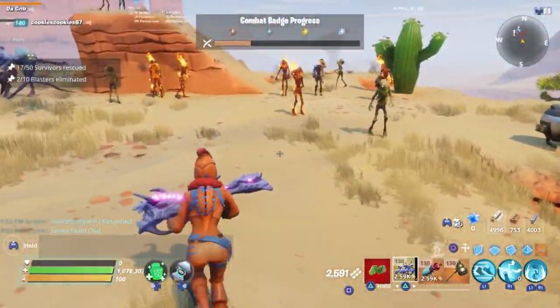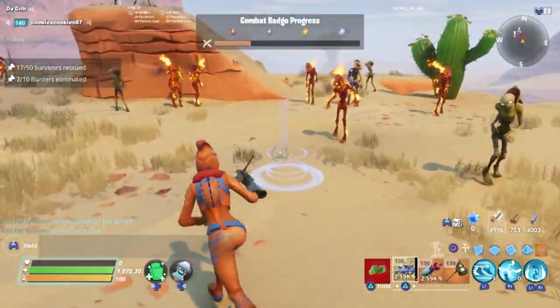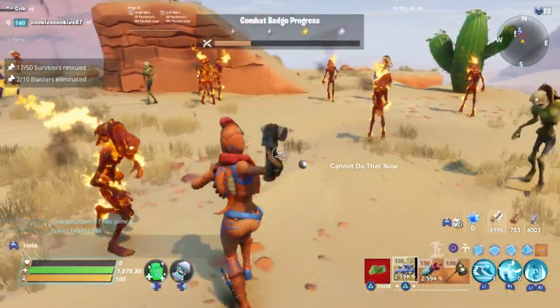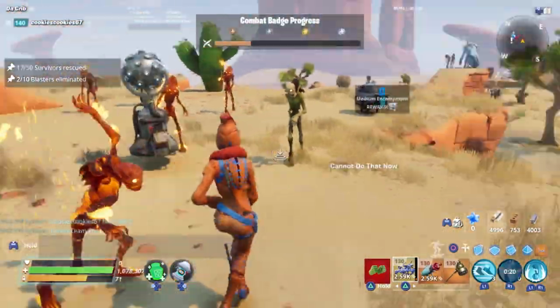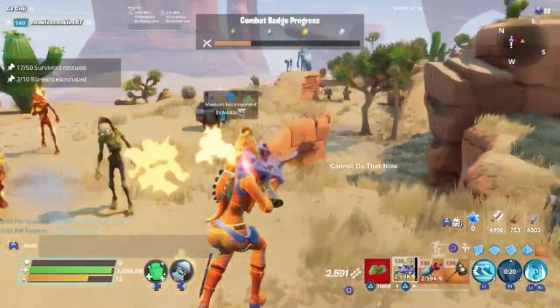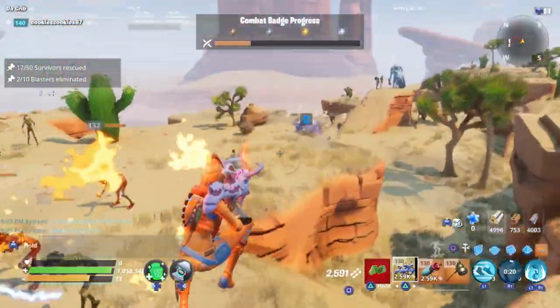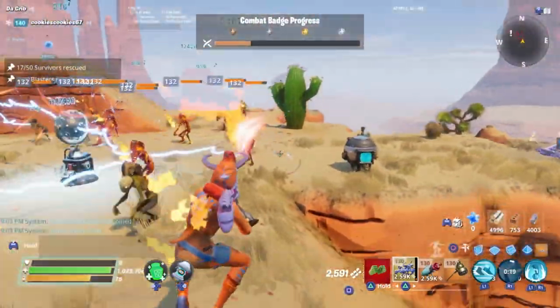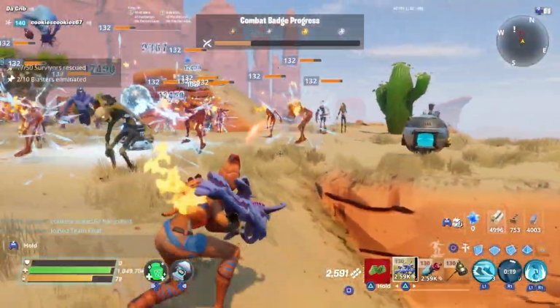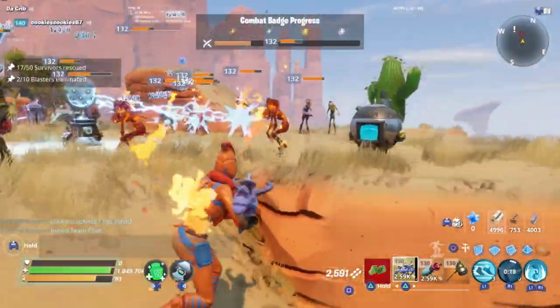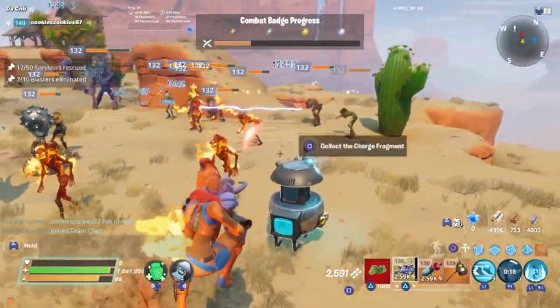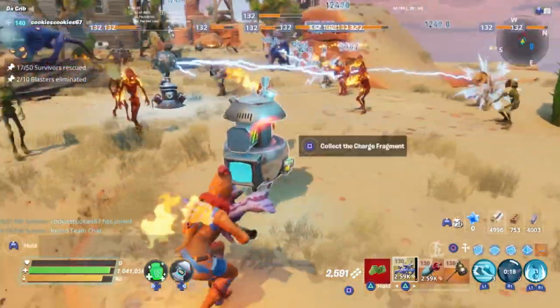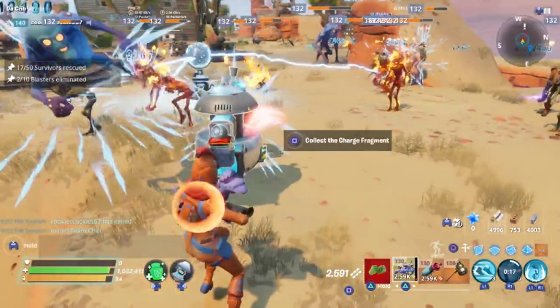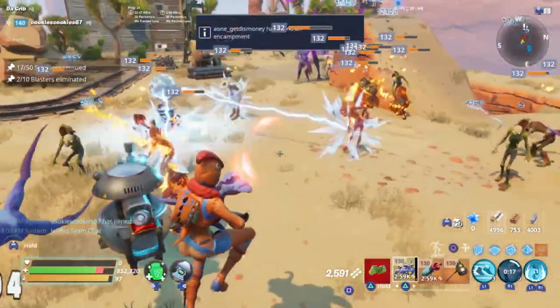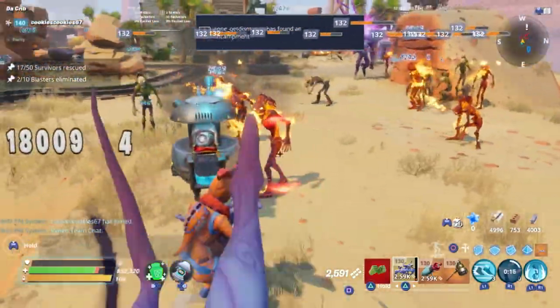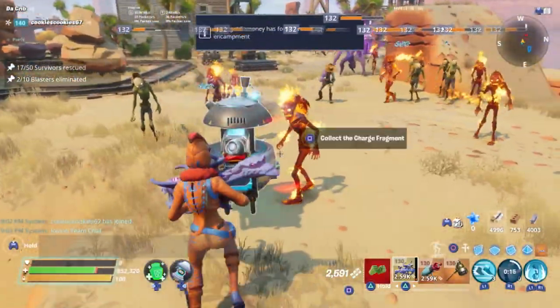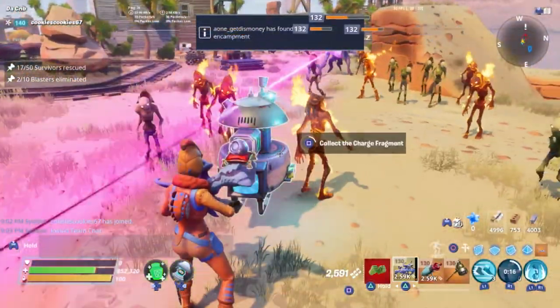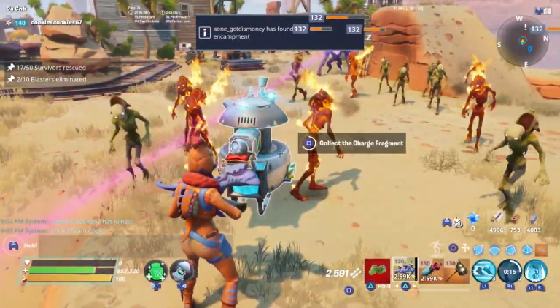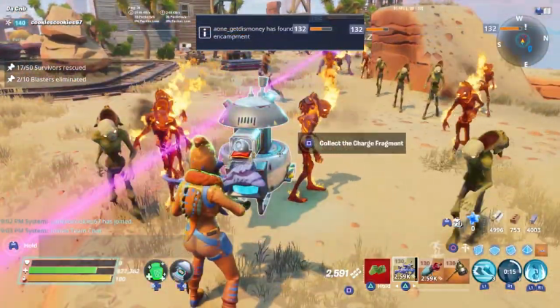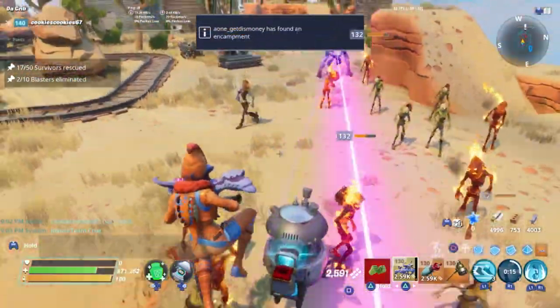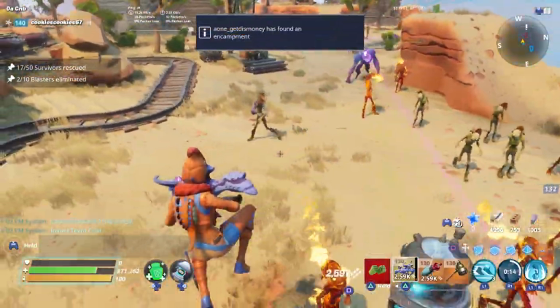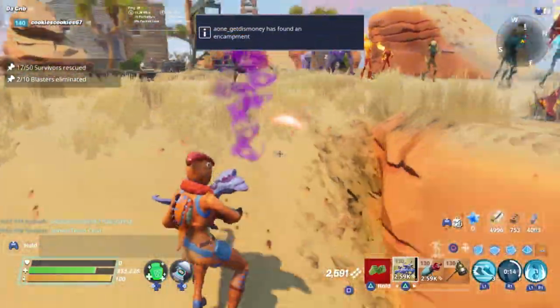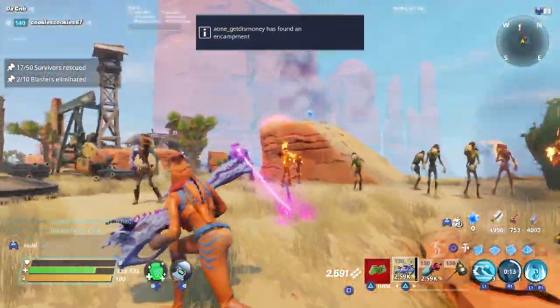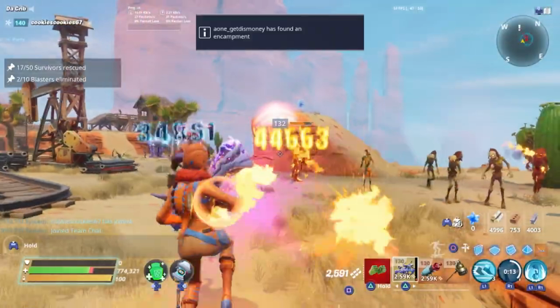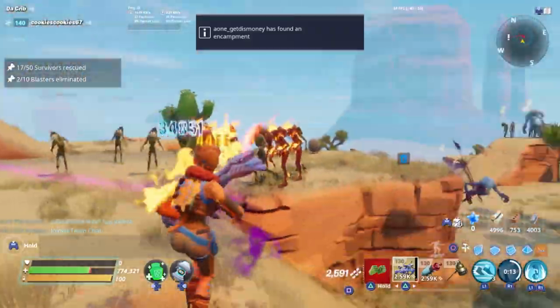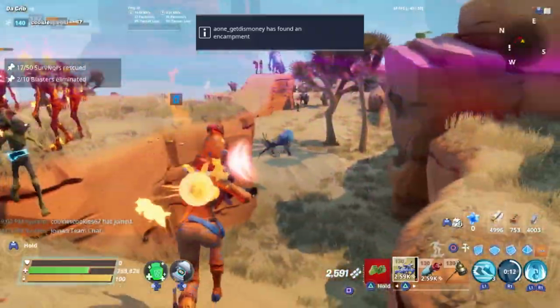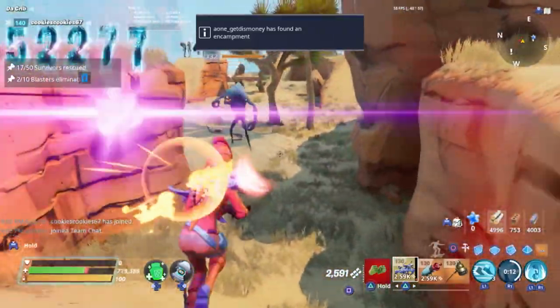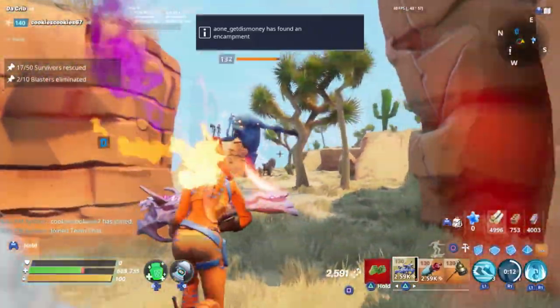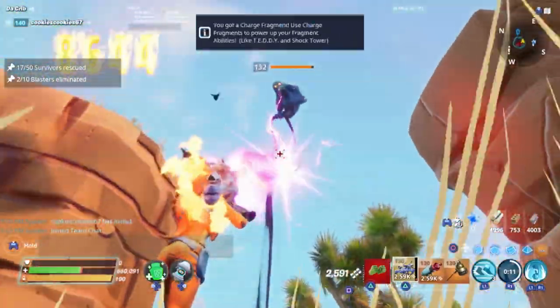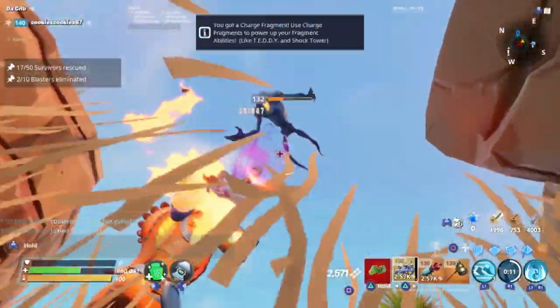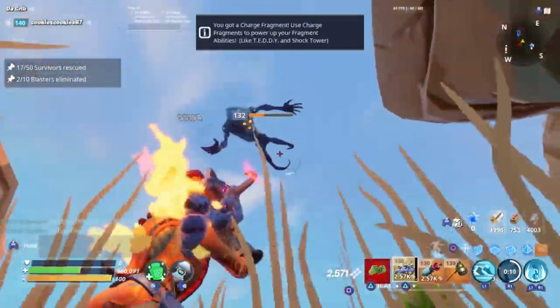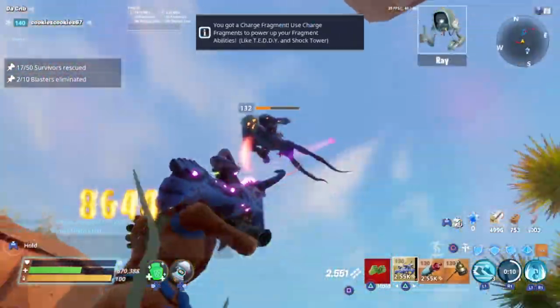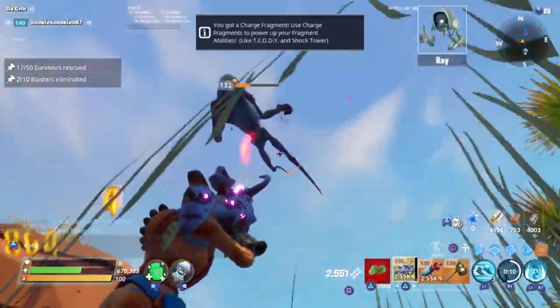One thing I noticed with Parasaur Jess is that she doesn't really have the best abilities when it comes to dealing damage. I don't really like the shock tower, and seismic smash is not the best ability either.